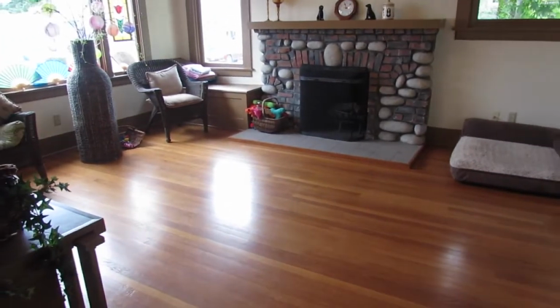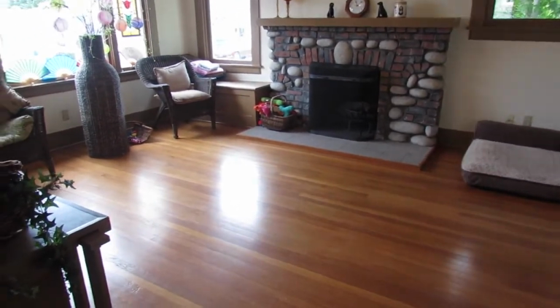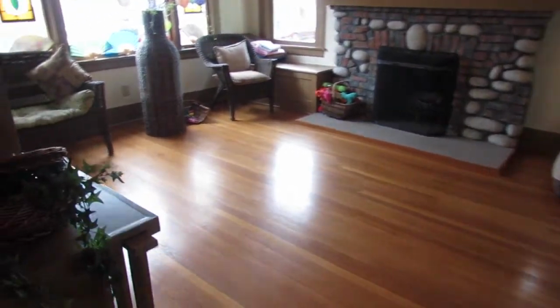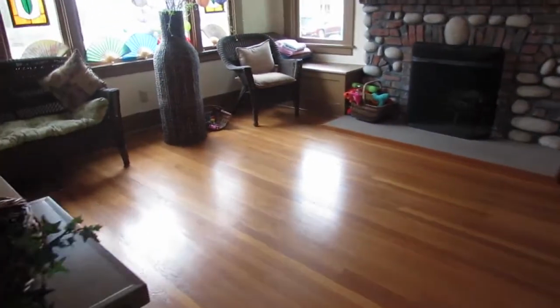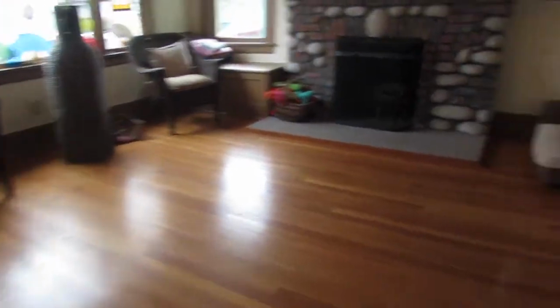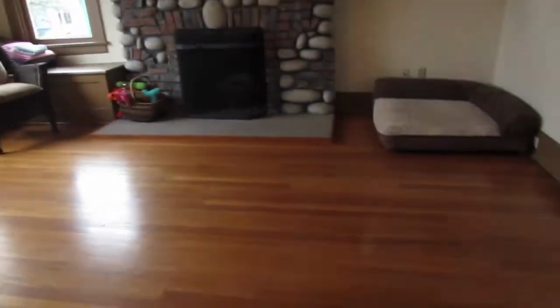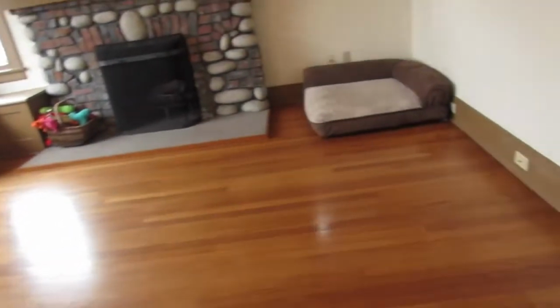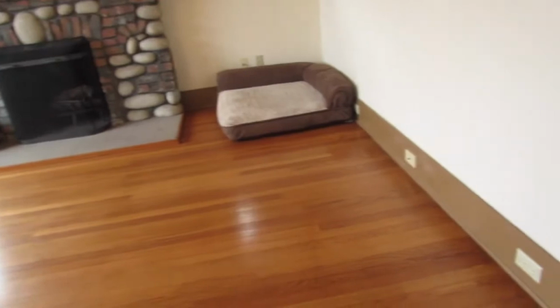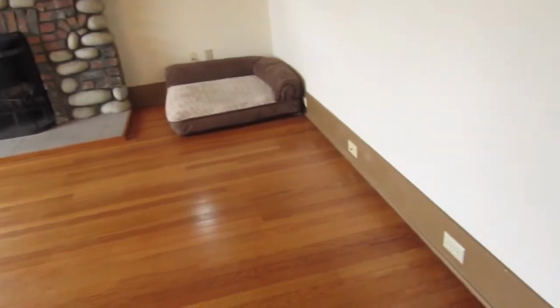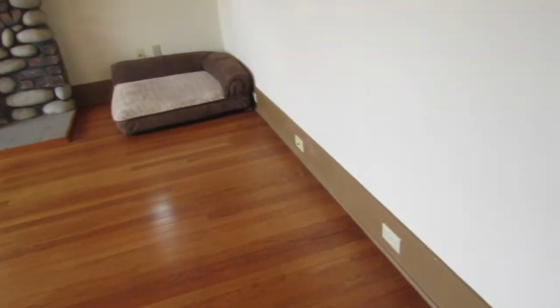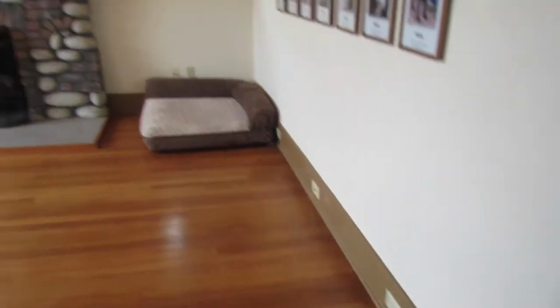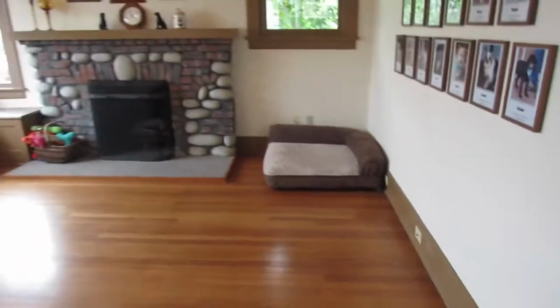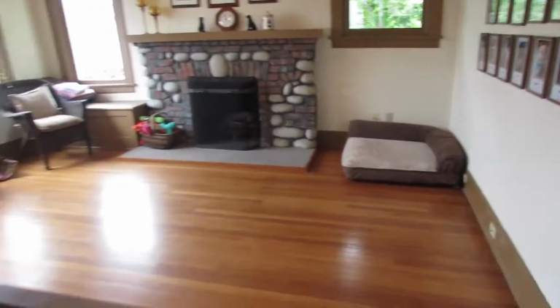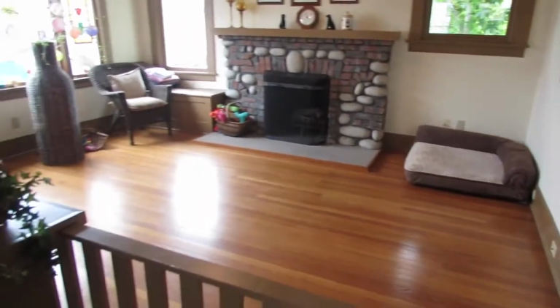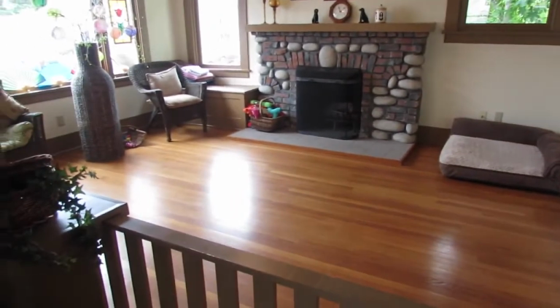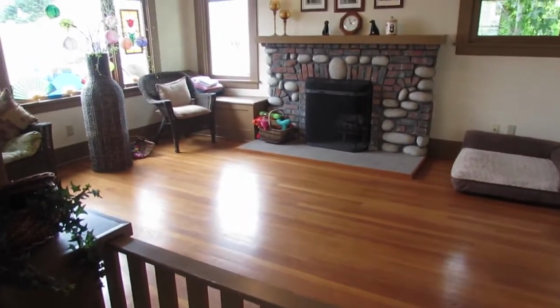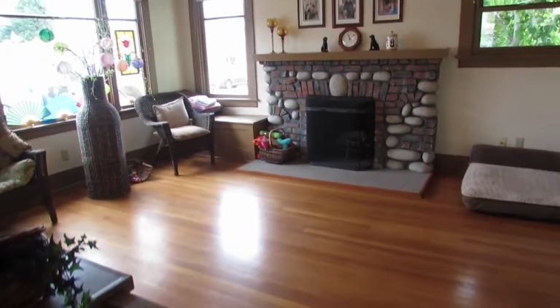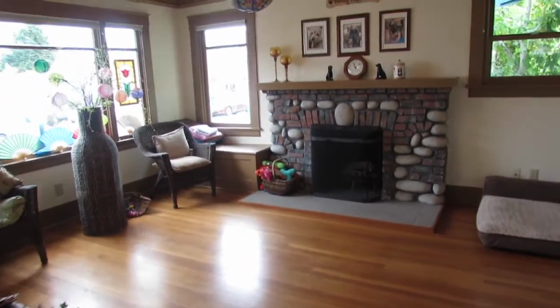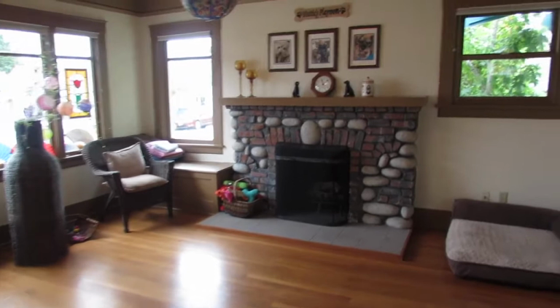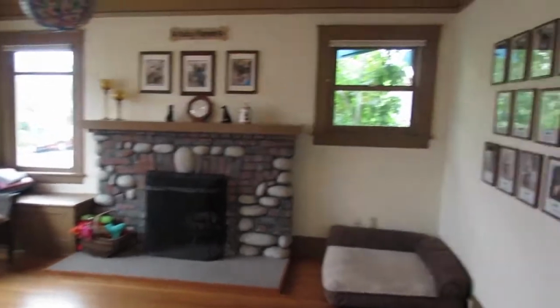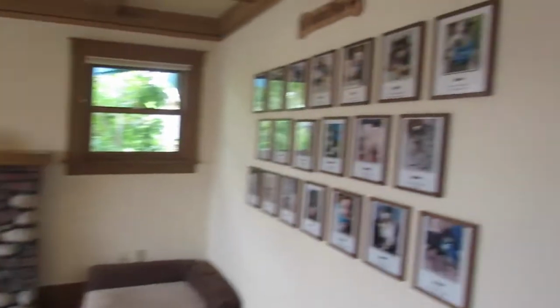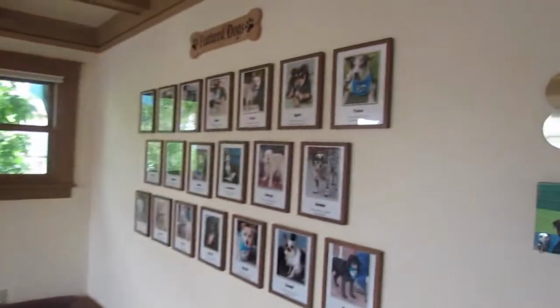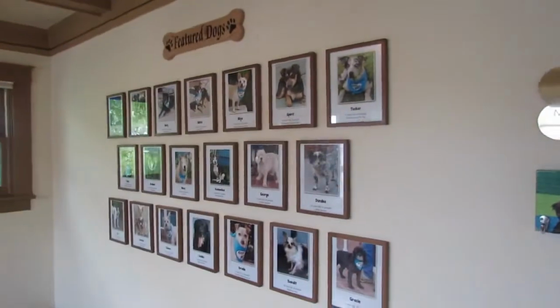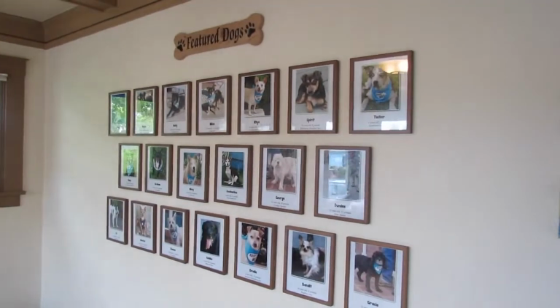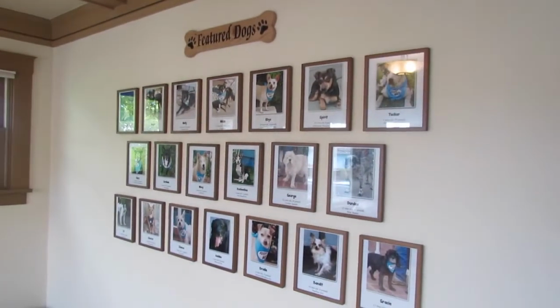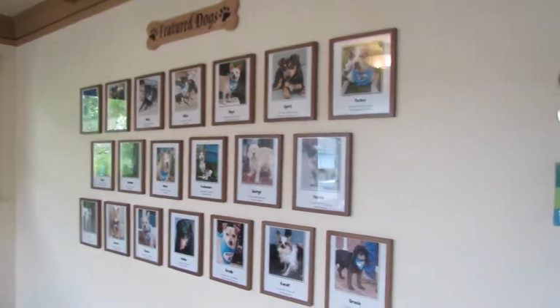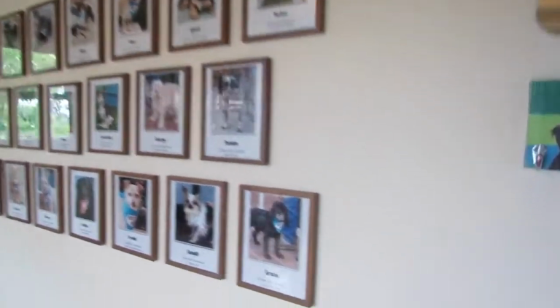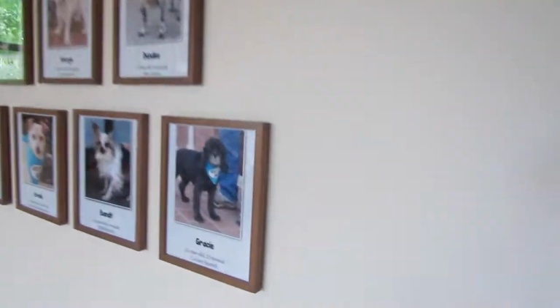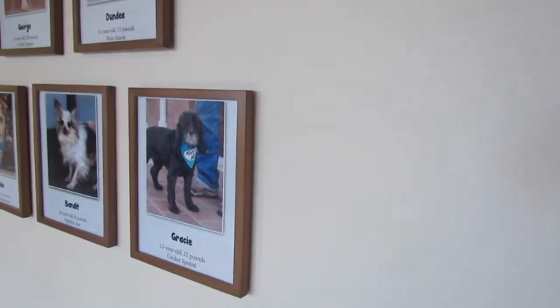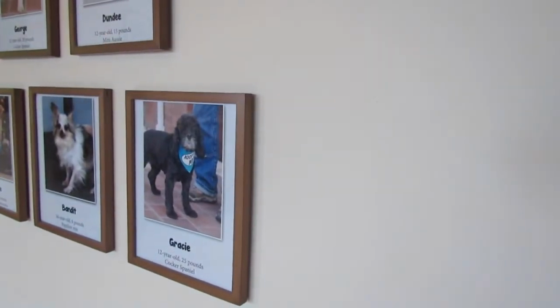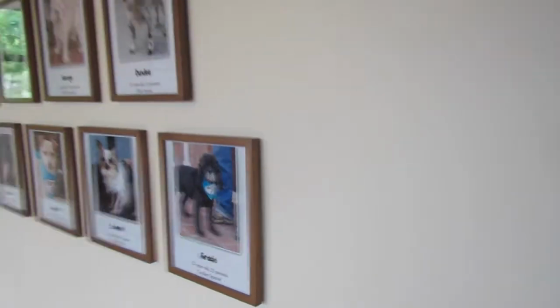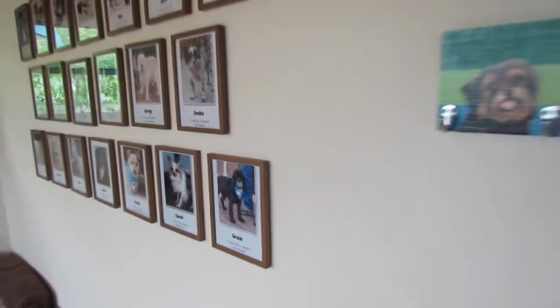We have a gate that closes so that the dogs stay in this room and we always have volunteers with them. We have pictures of some of the adoptable dogs up on our adoption wall.